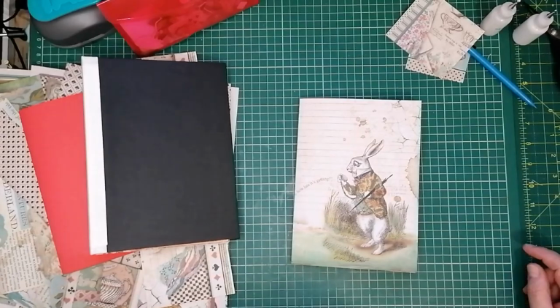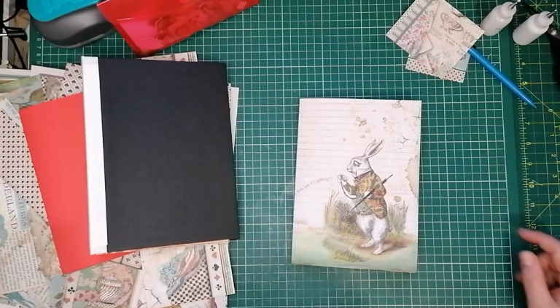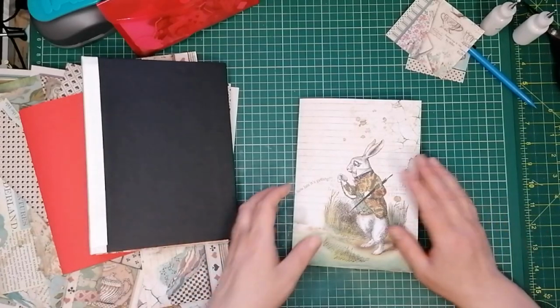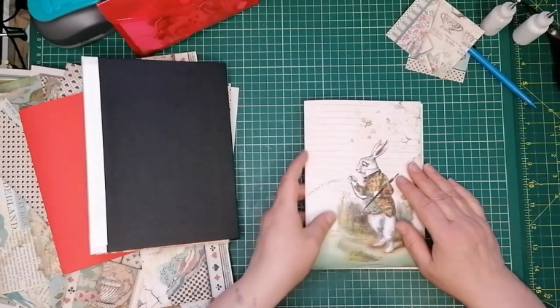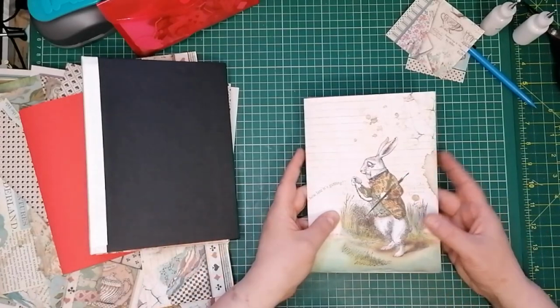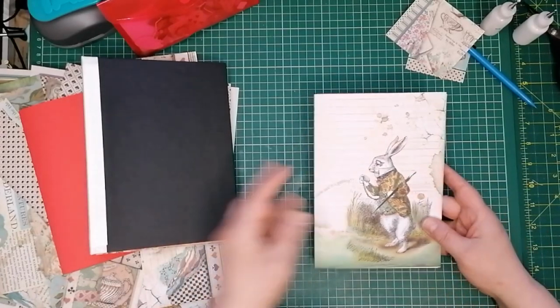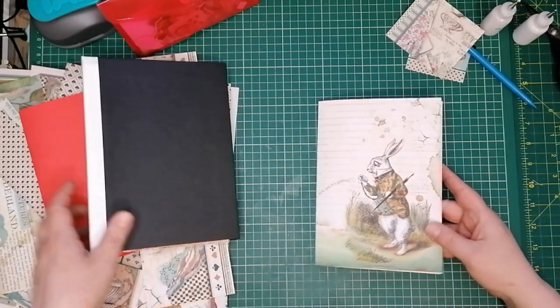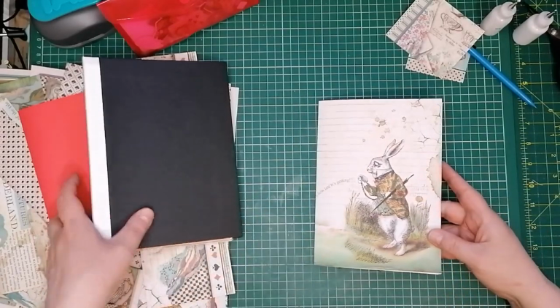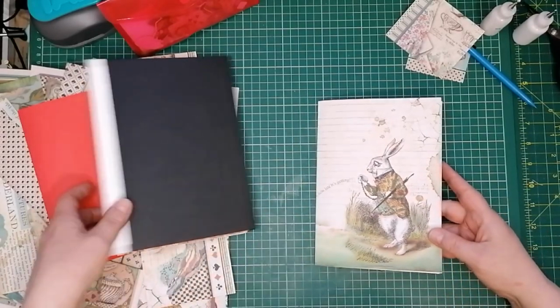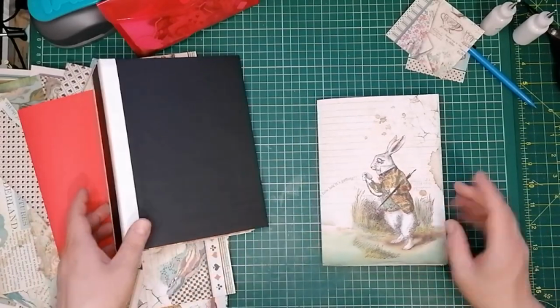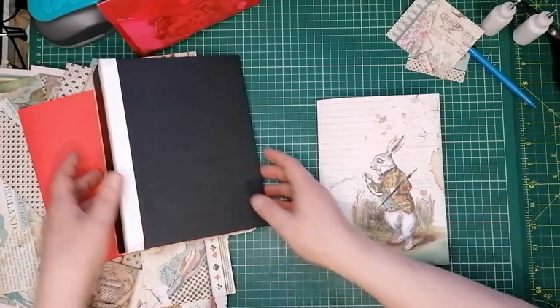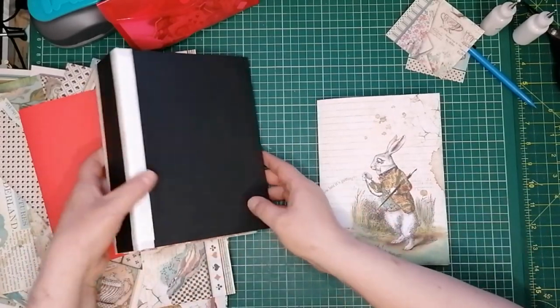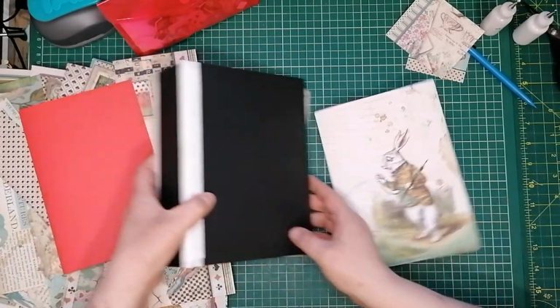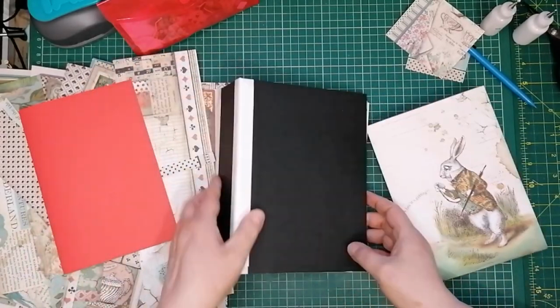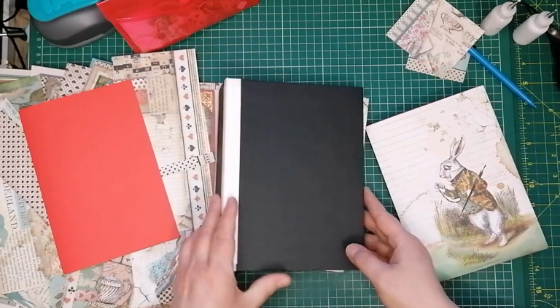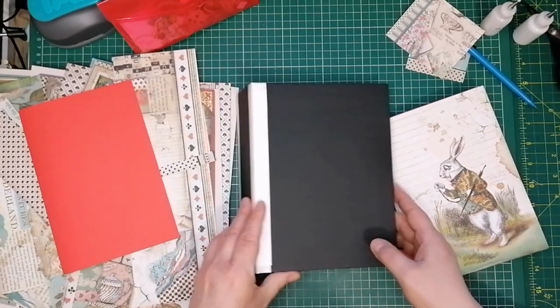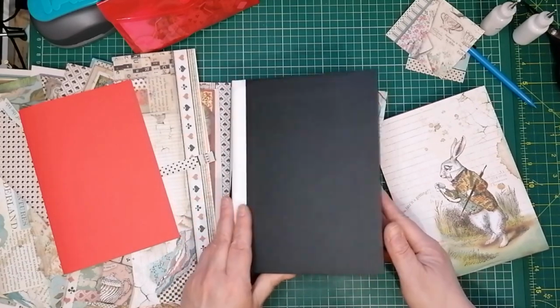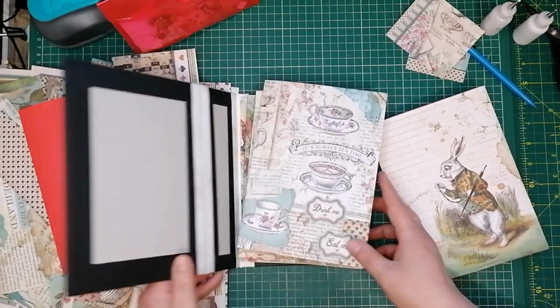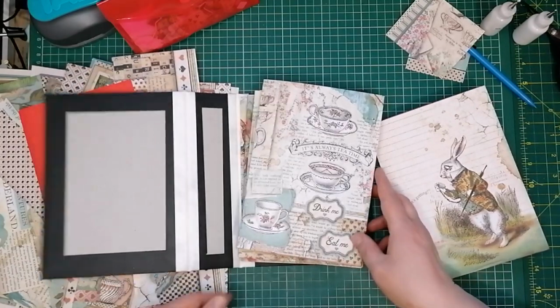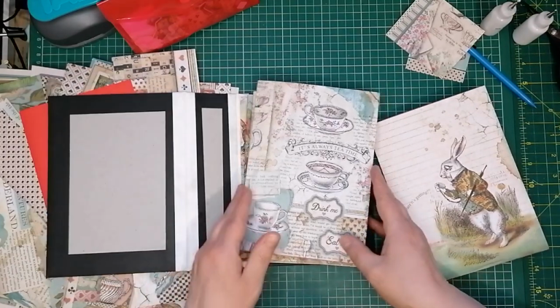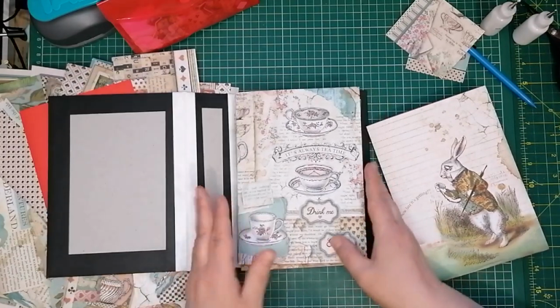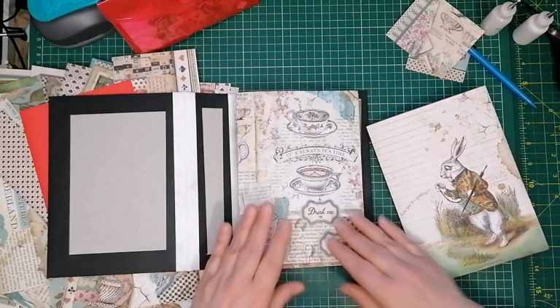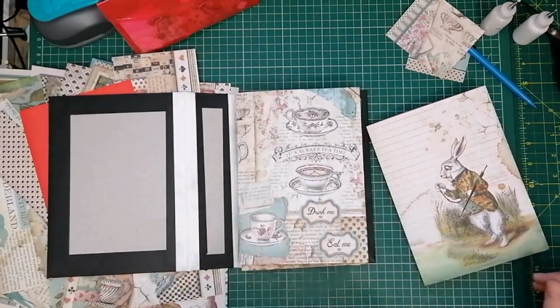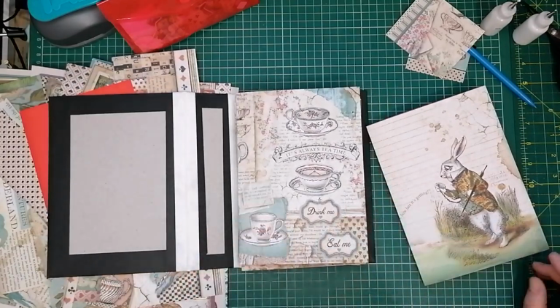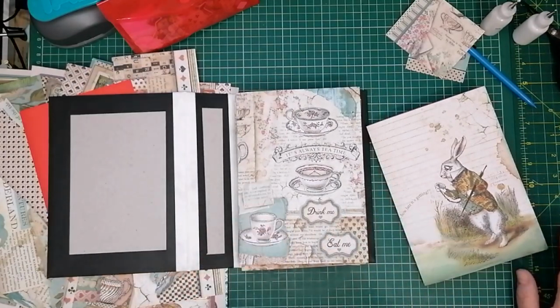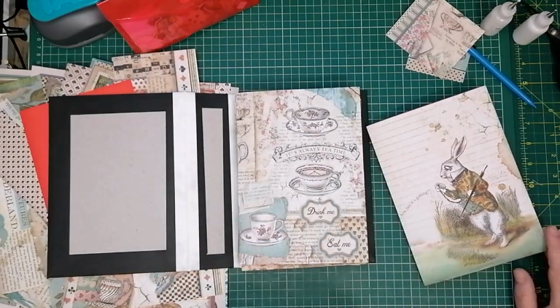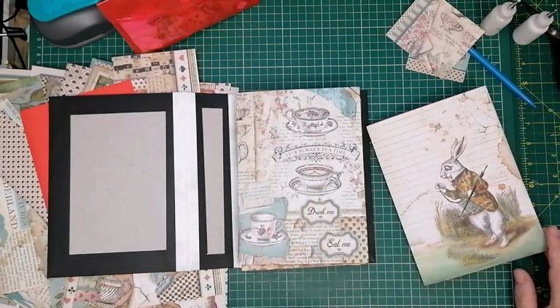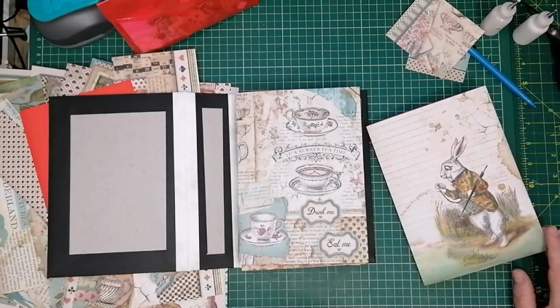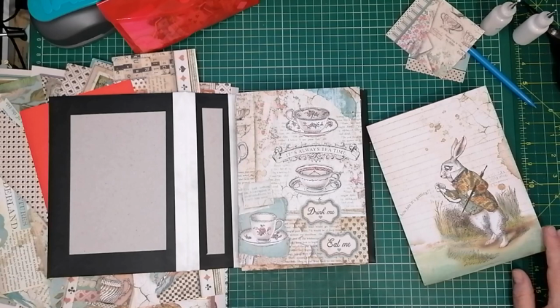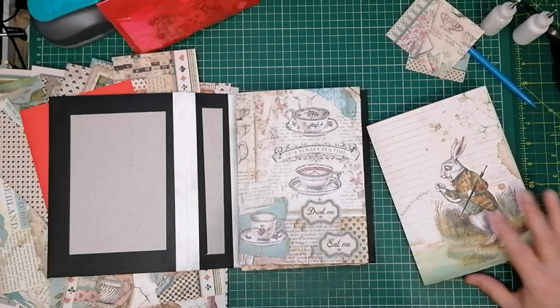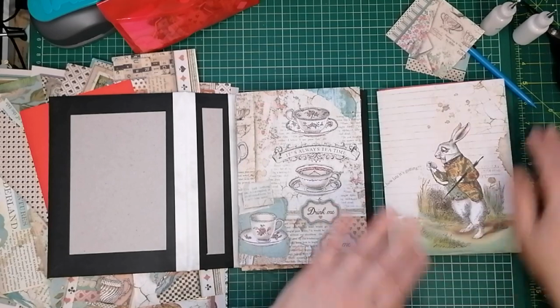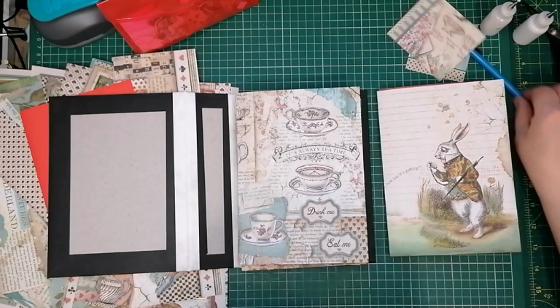Hello everyone, it's Julie from Camellia Crafts Designs. Welcome and welcome back. I'm here with another installment of my Alice in Wonderland junk journal. Excuse me already.